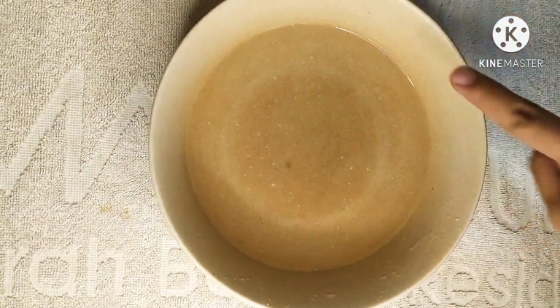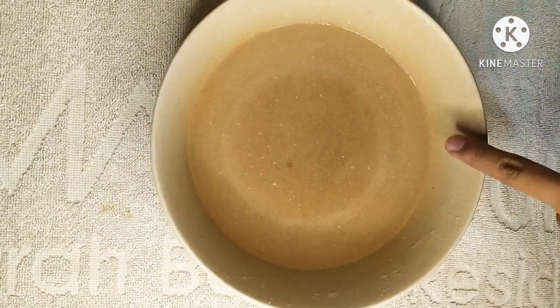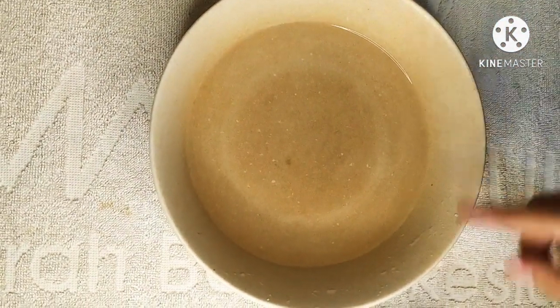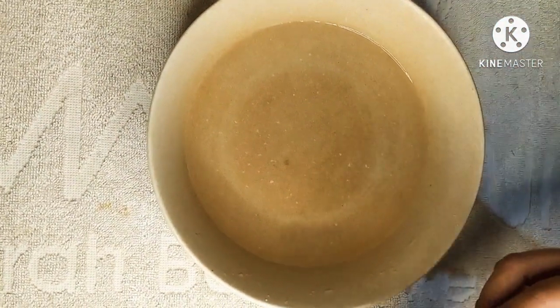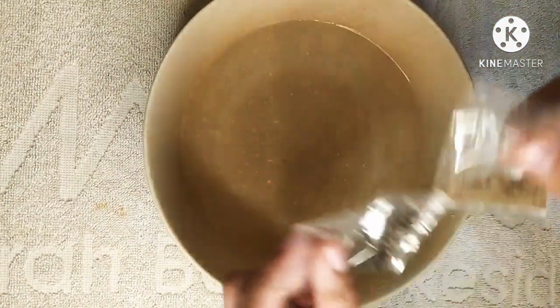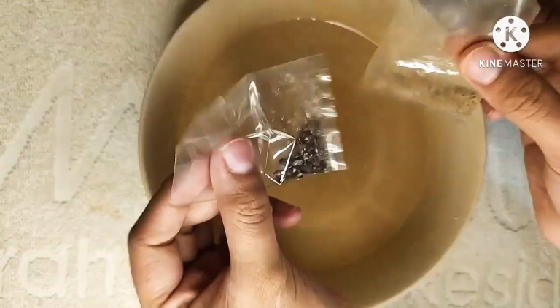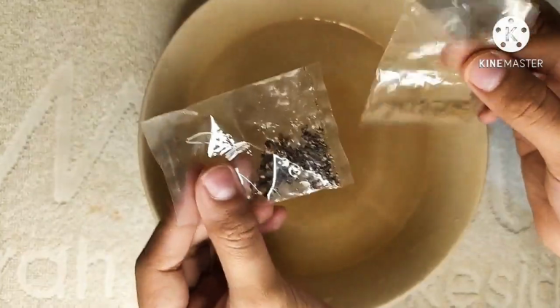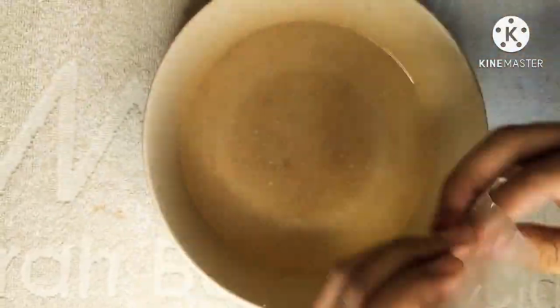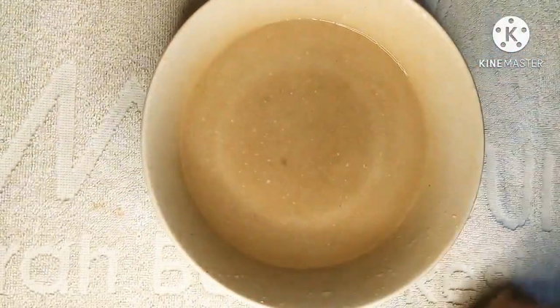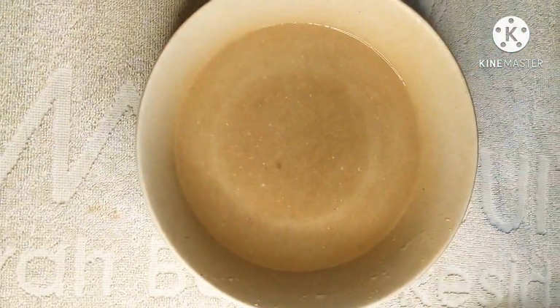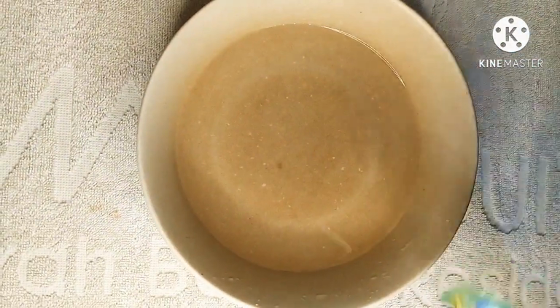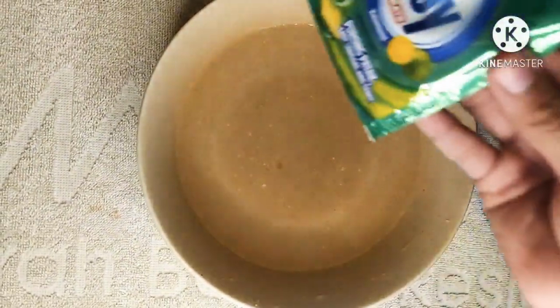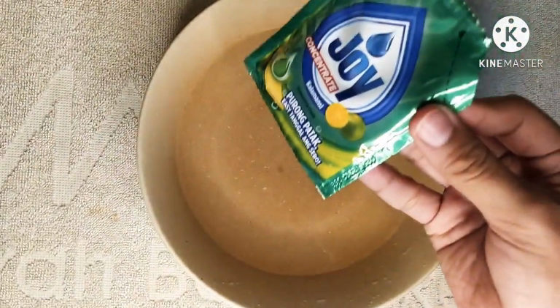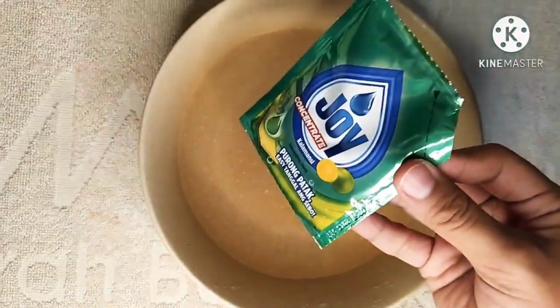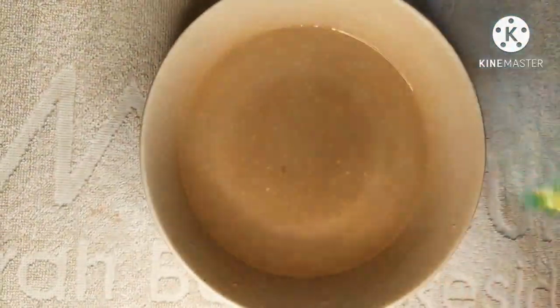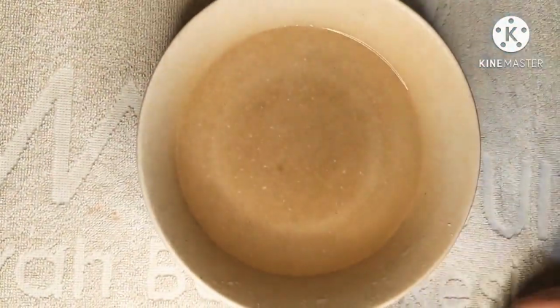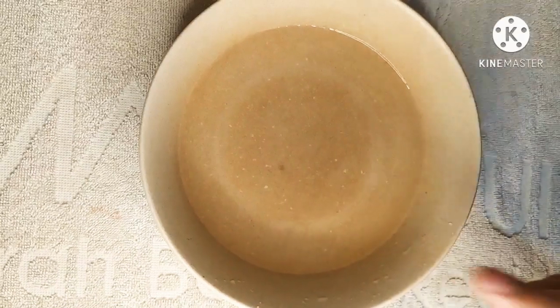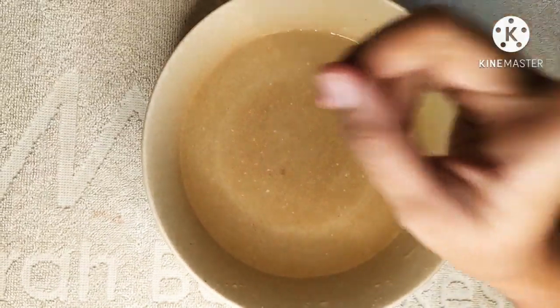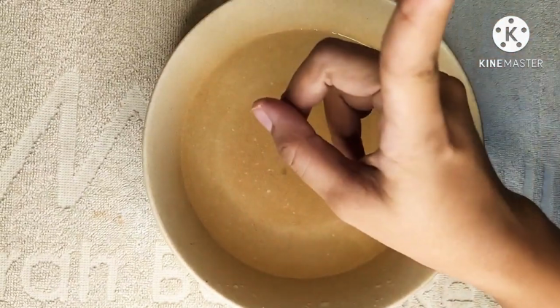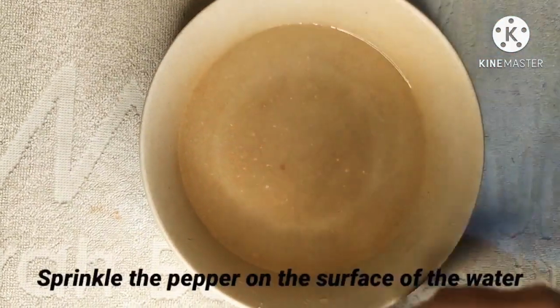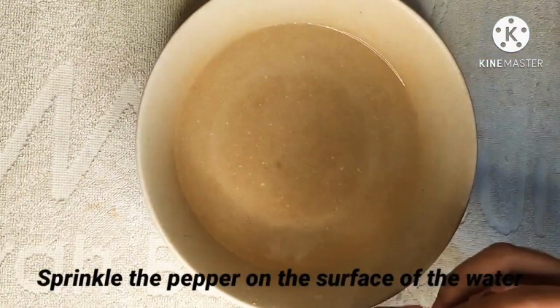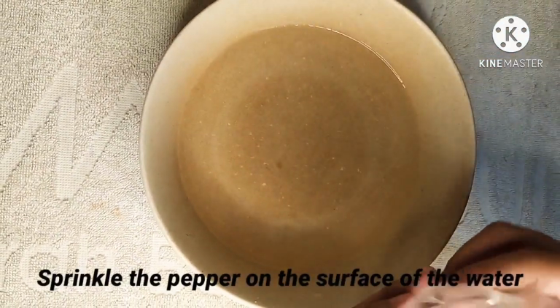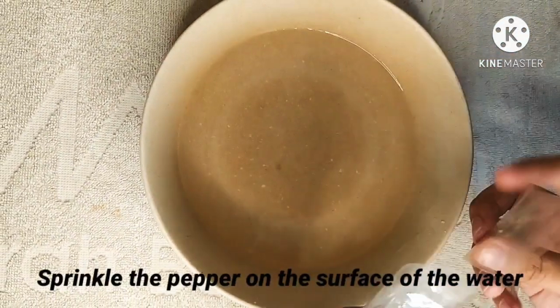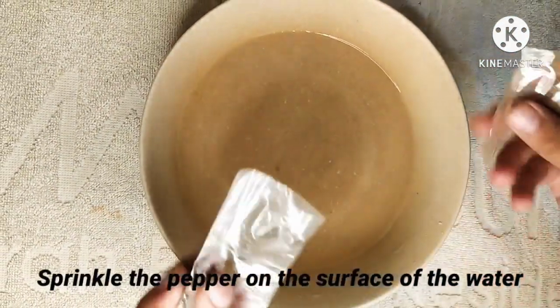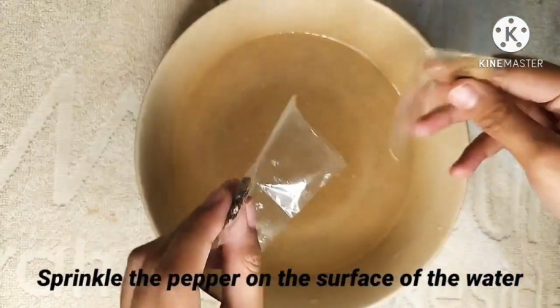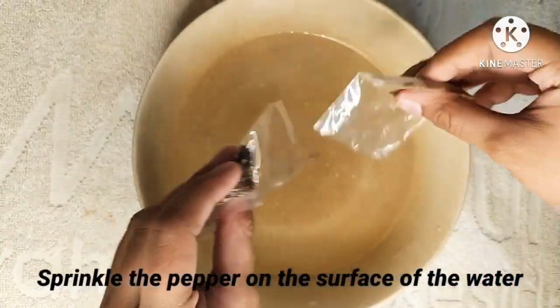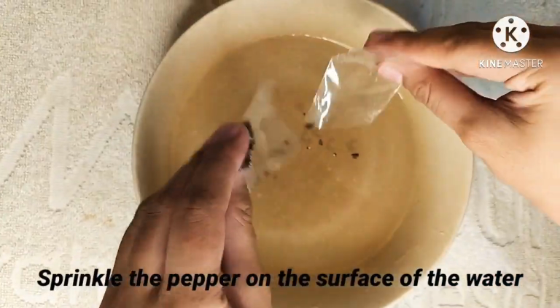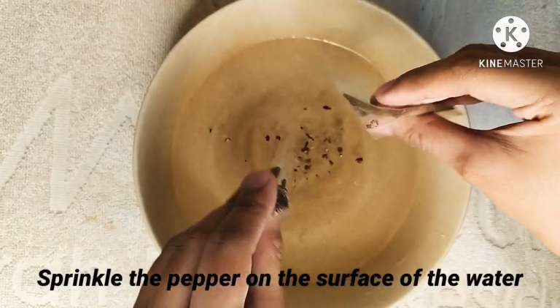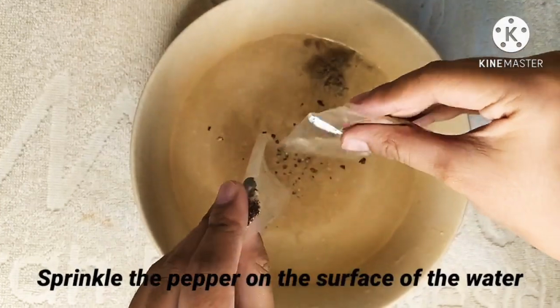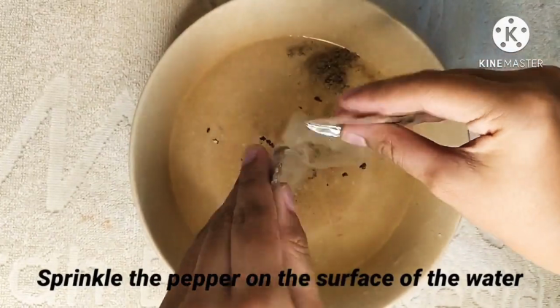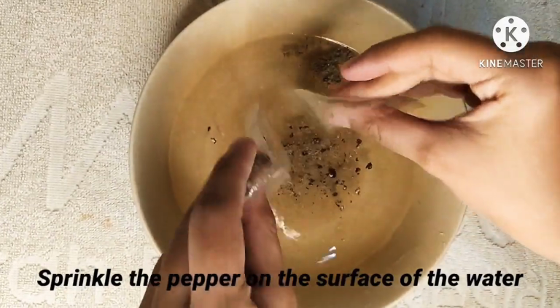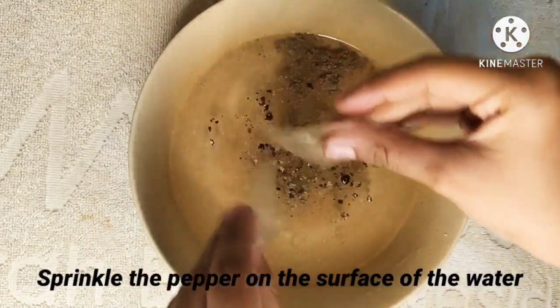So first, we got the water, and pepper, and of course the soap. We are going to sprinkle the pepper at the top of the water.